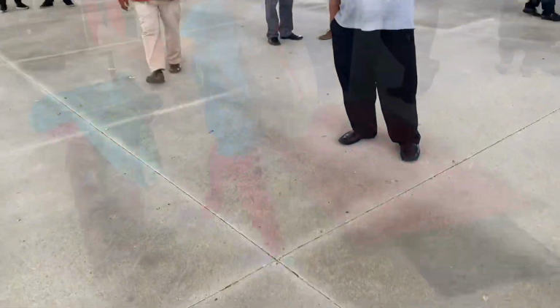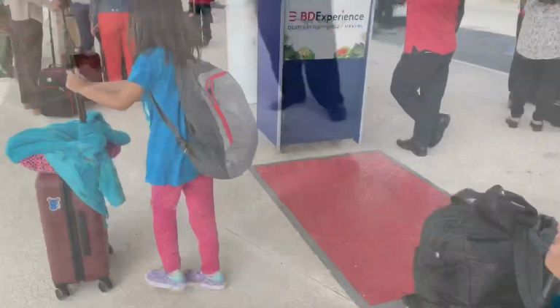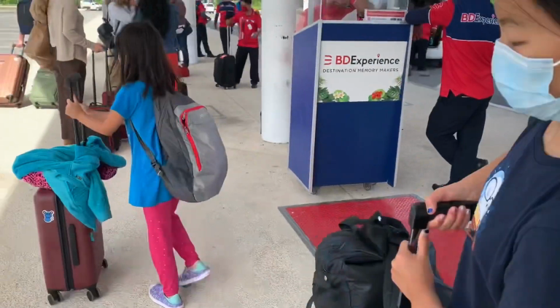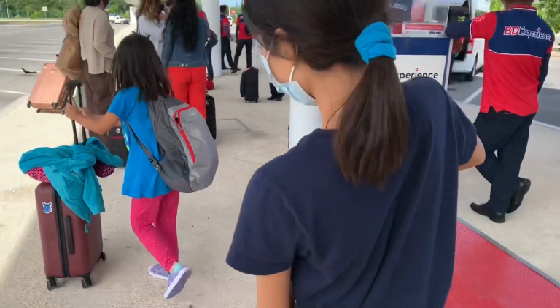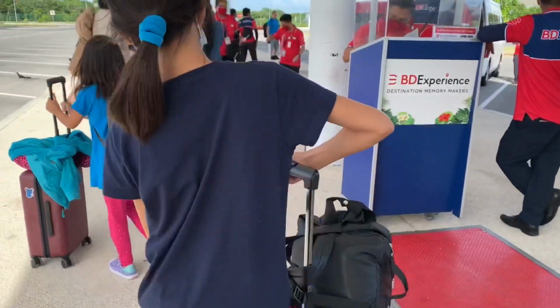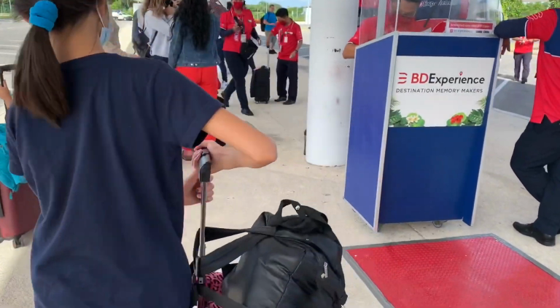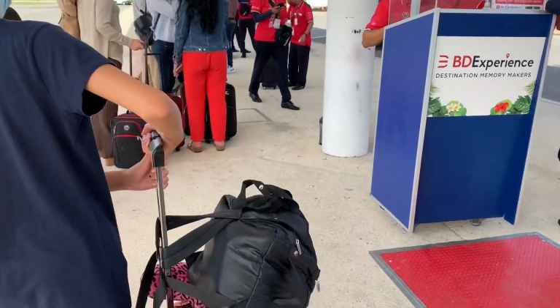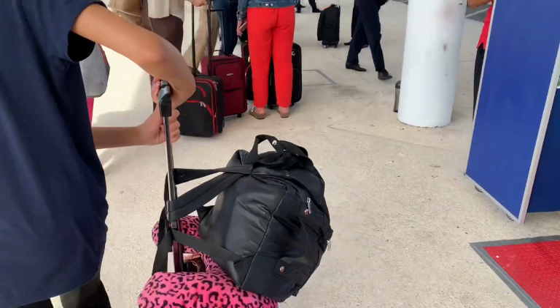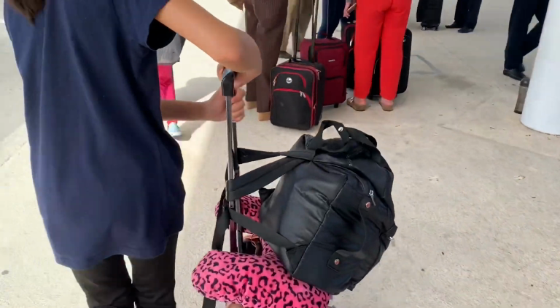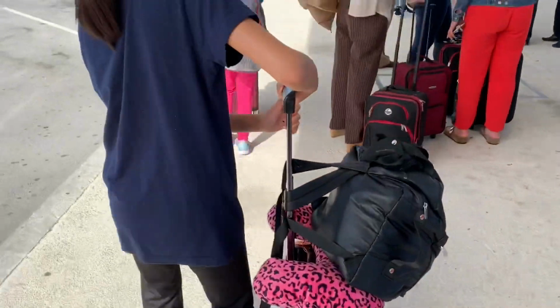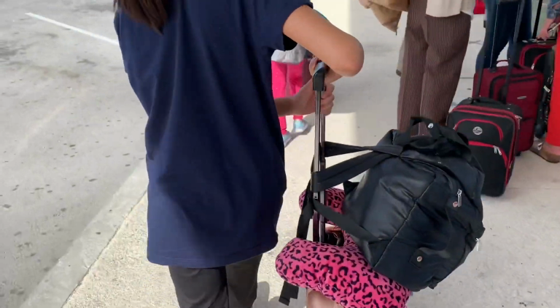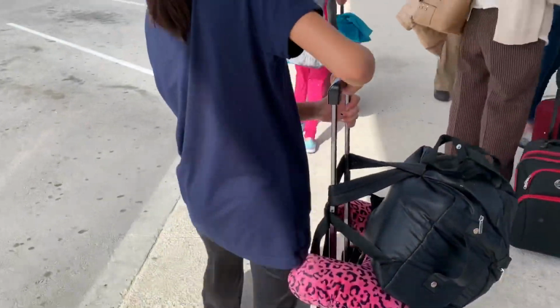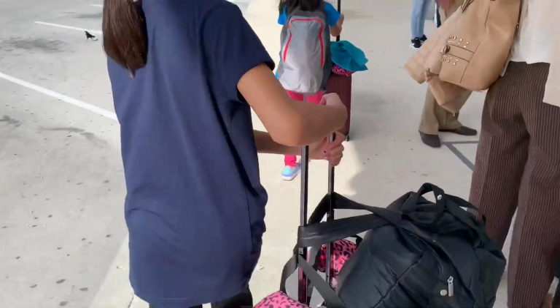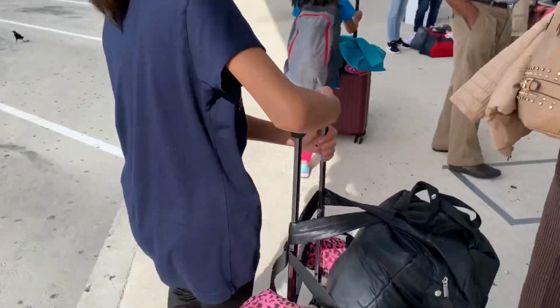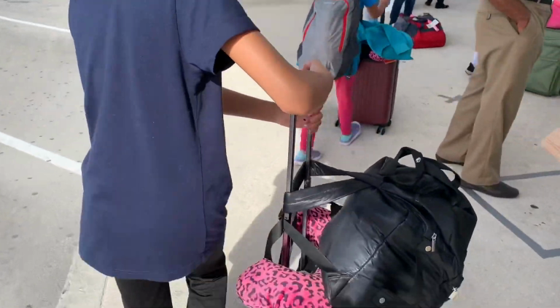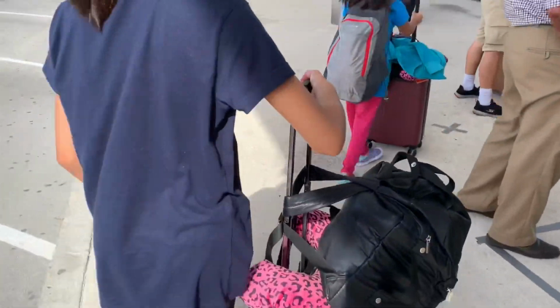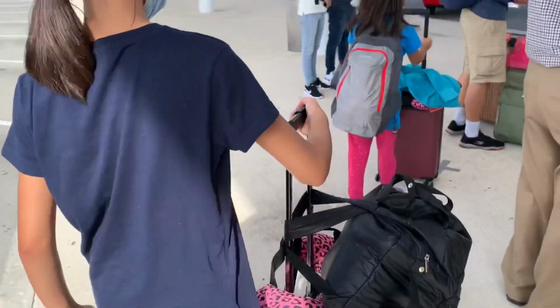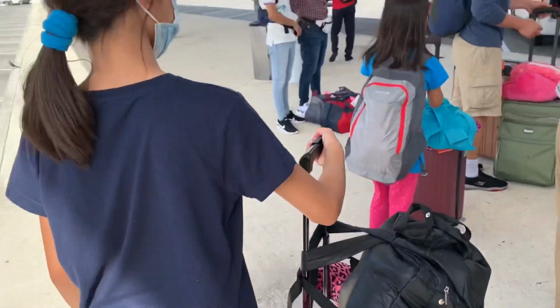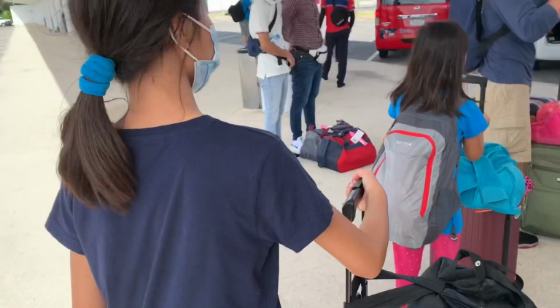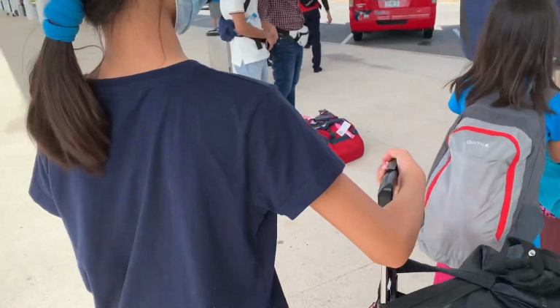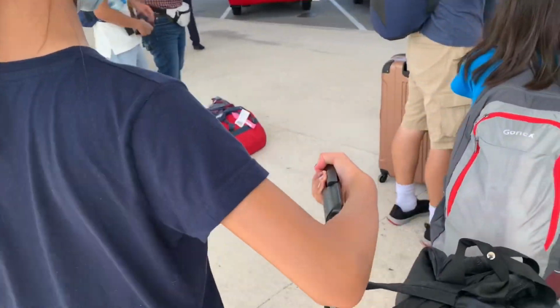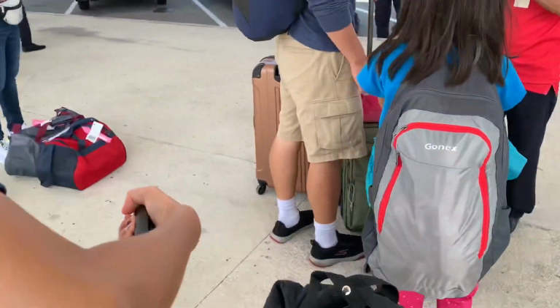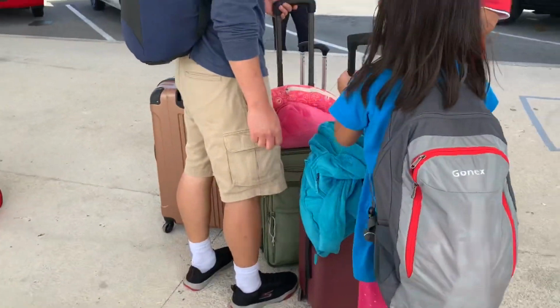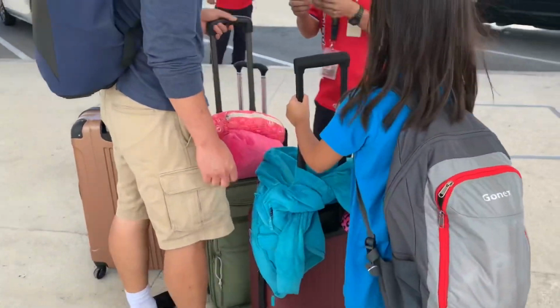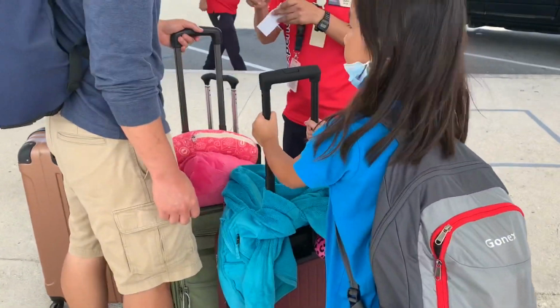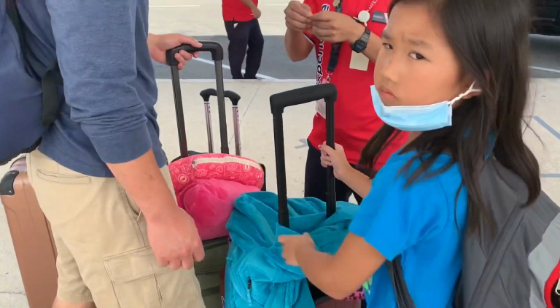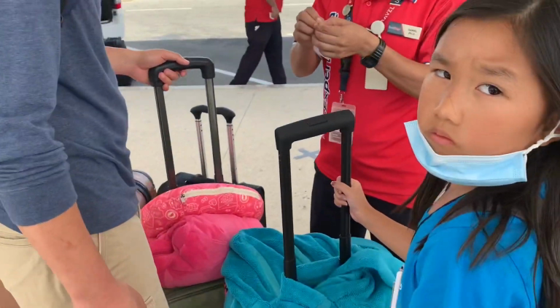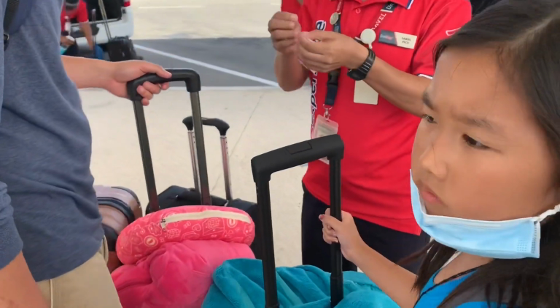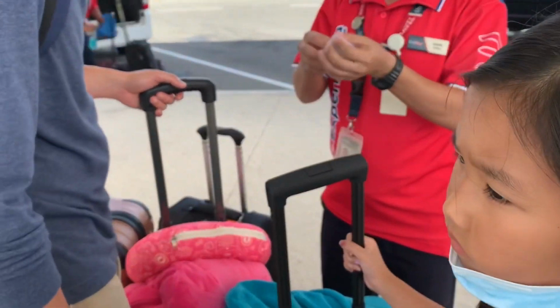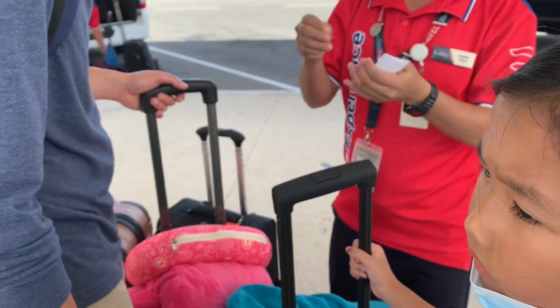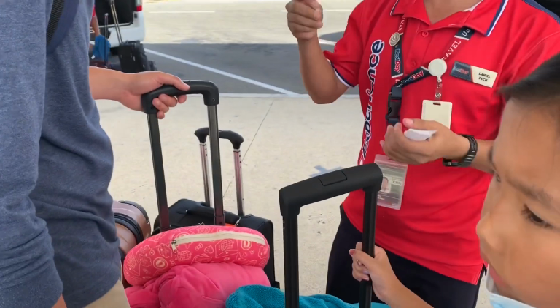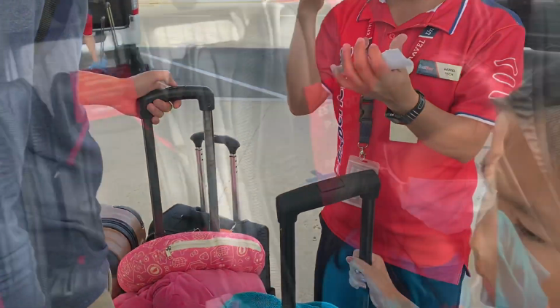We found our private taxi through Costco. You have to go to the BD Experience booth, and that is where they will find your name on a spreadsheet. They'll print it out as a QR code and get you on the taxi.